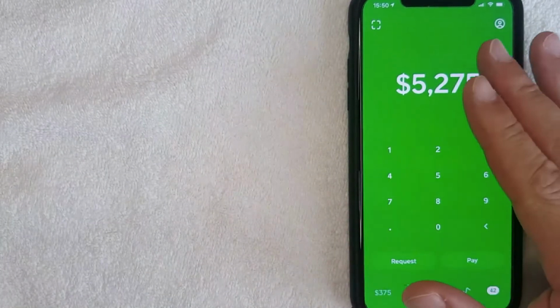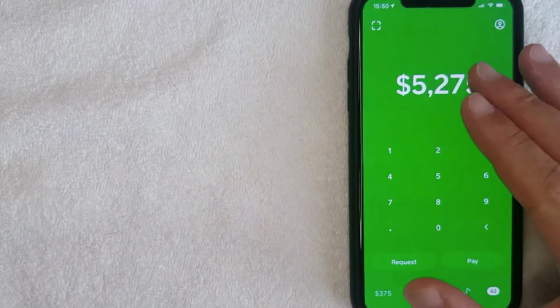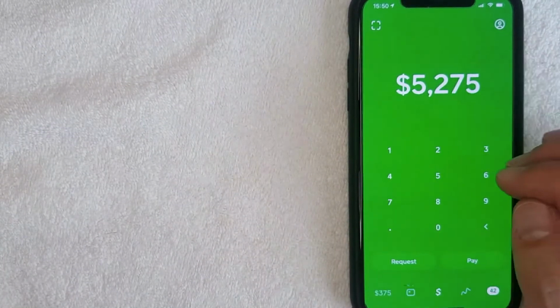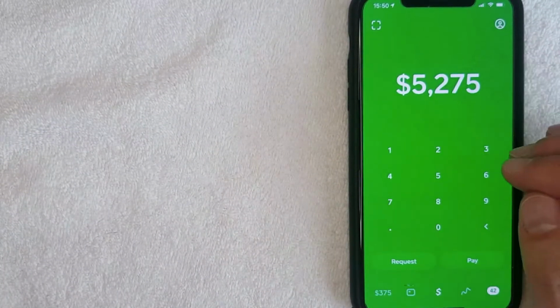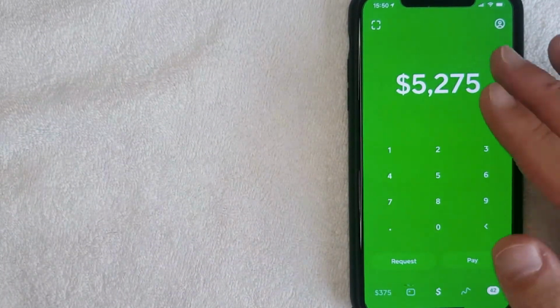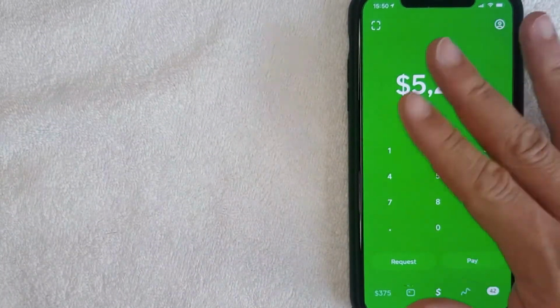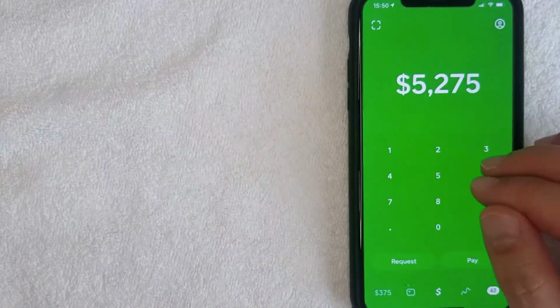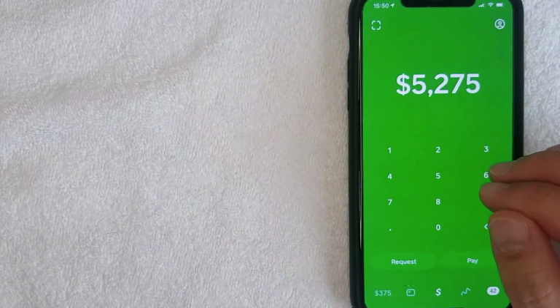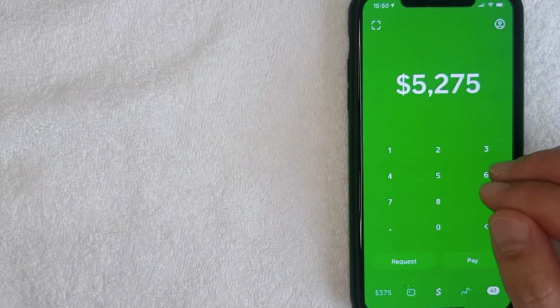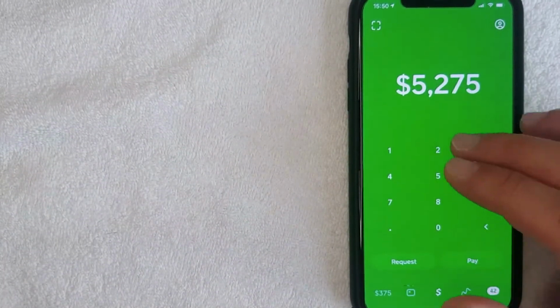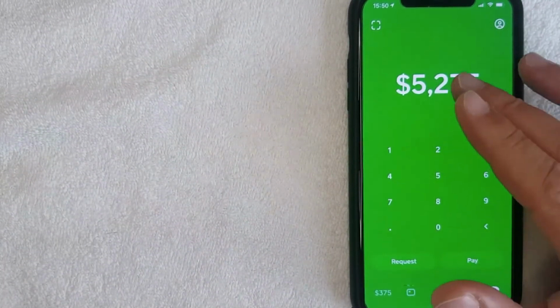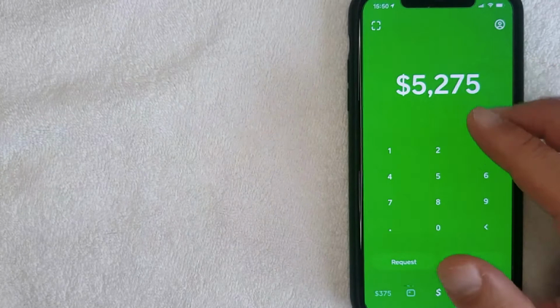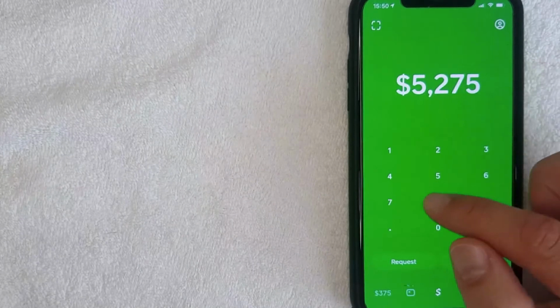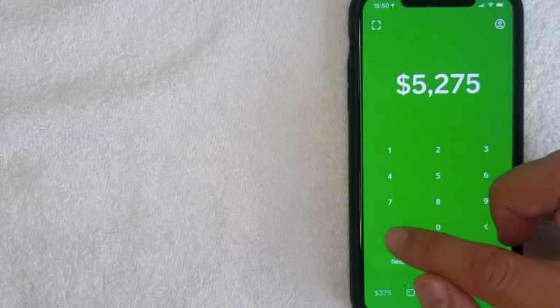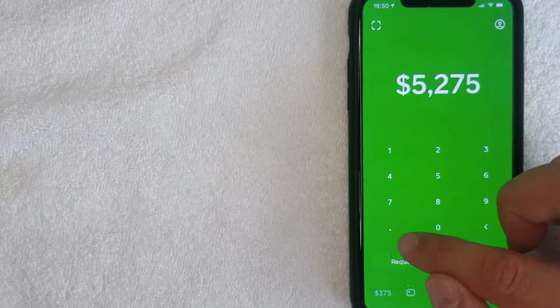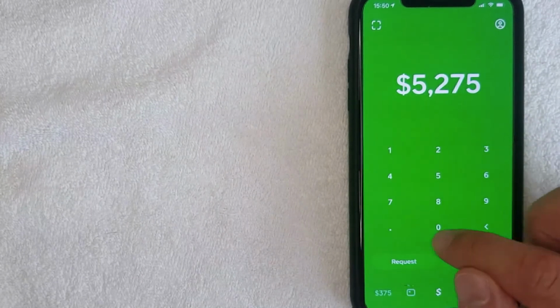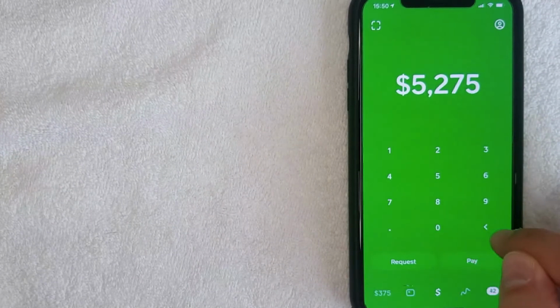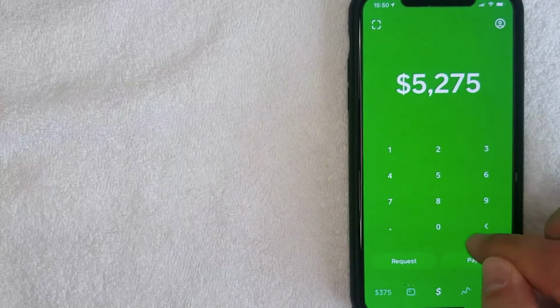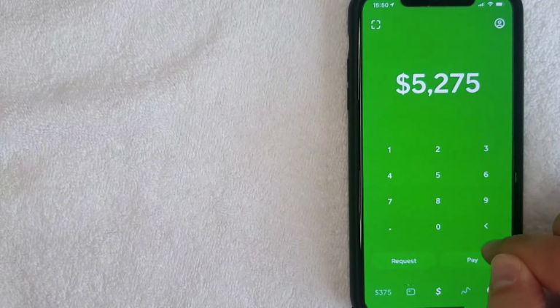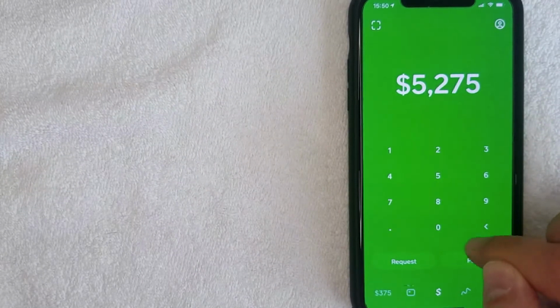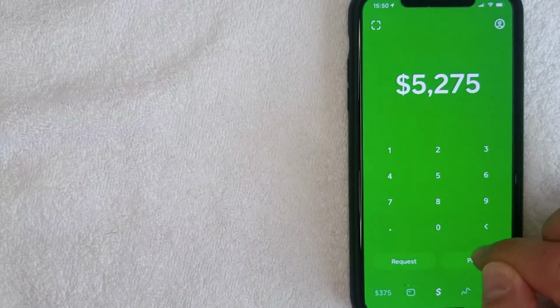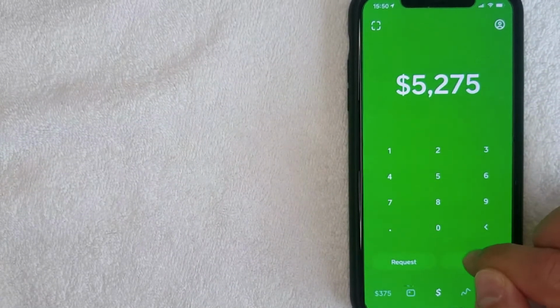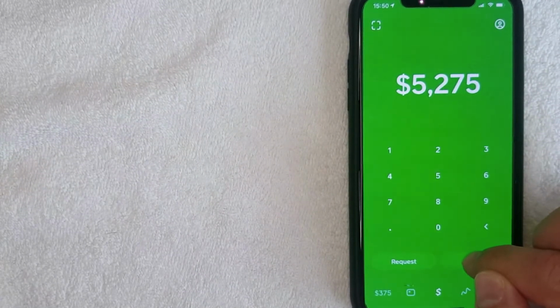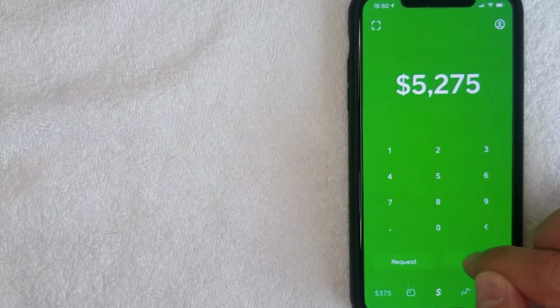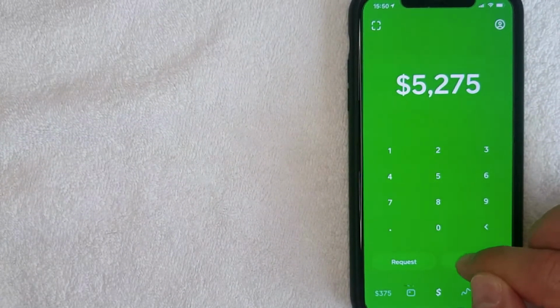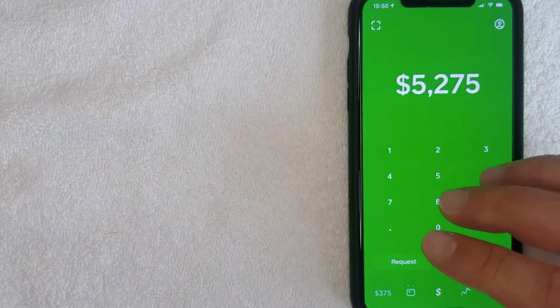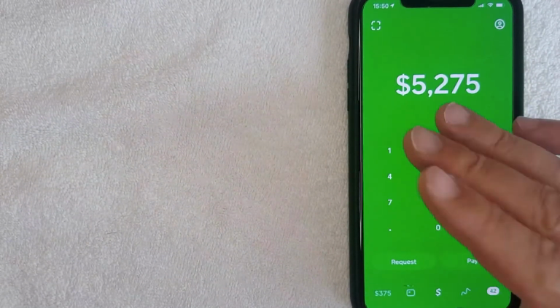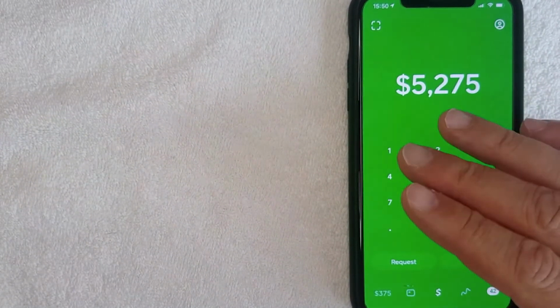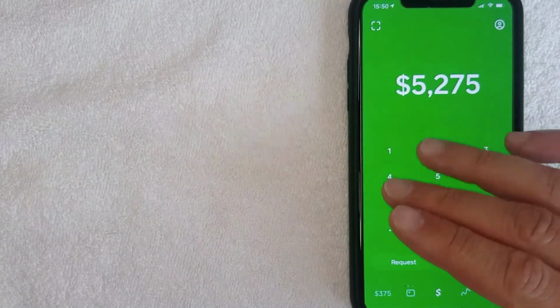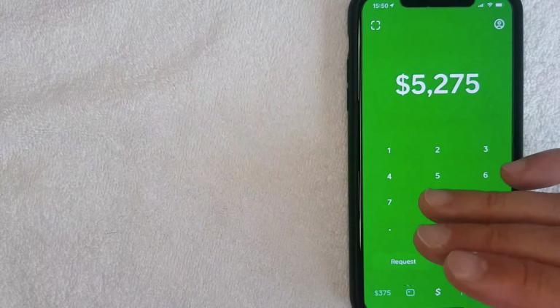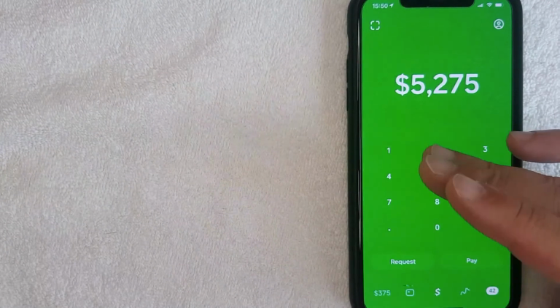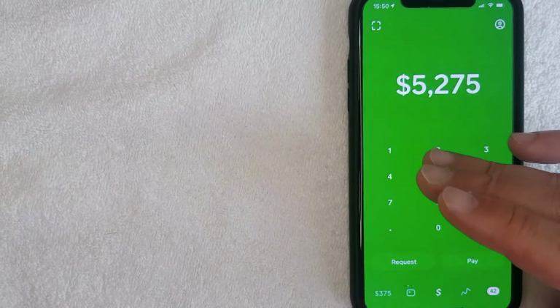I went ahead and opened up my Cash App and this is the home screen. Here on the home screen you can easily request money and pay money by clicking on these buttons. But is using Cash App as your primary checking account ideal?